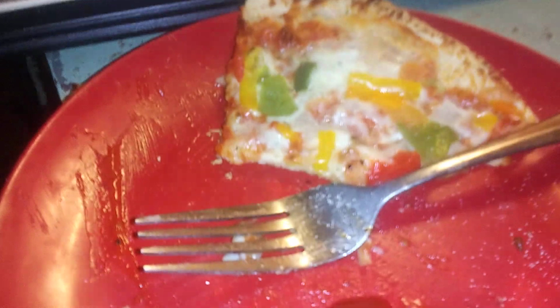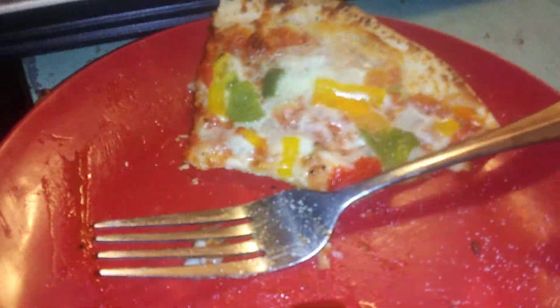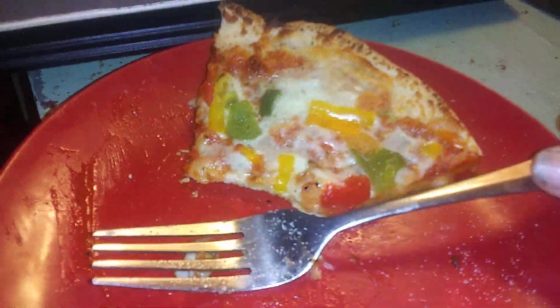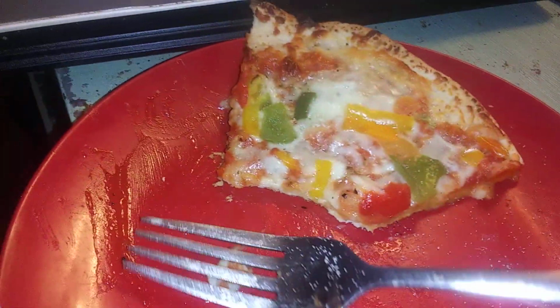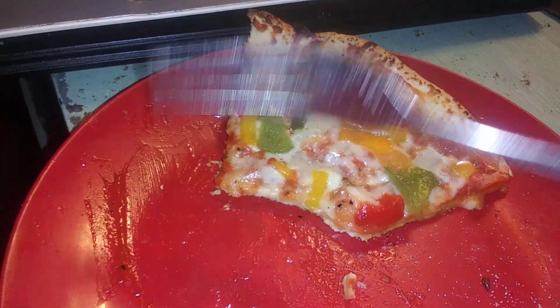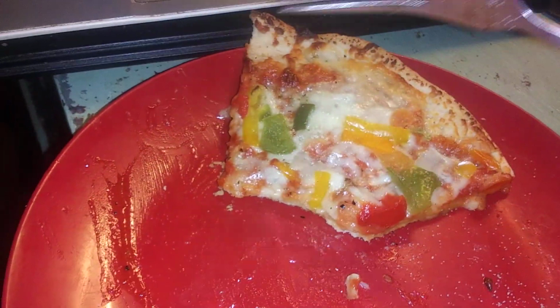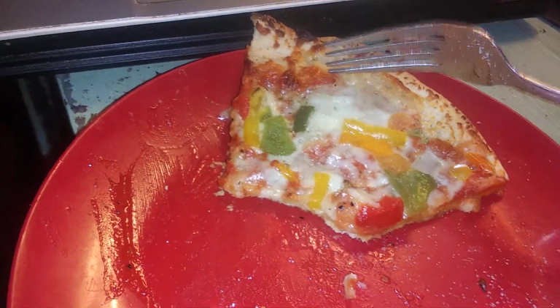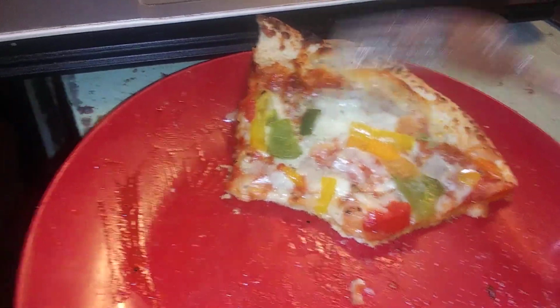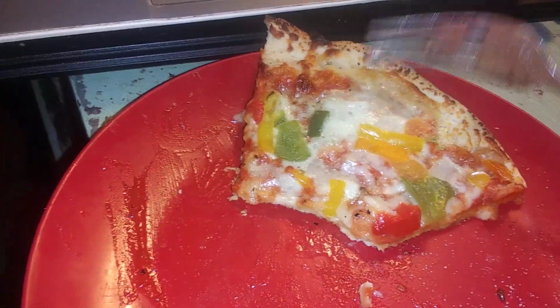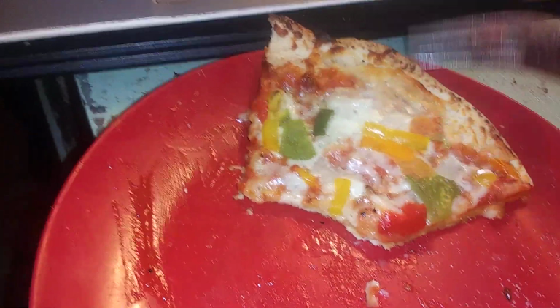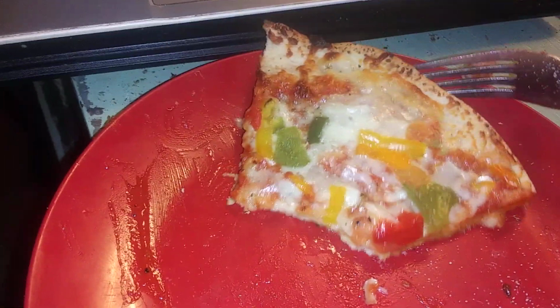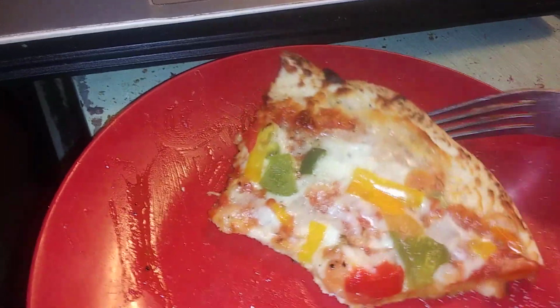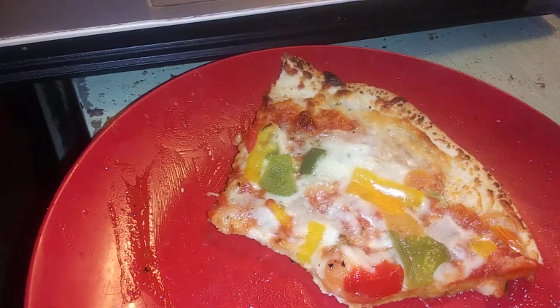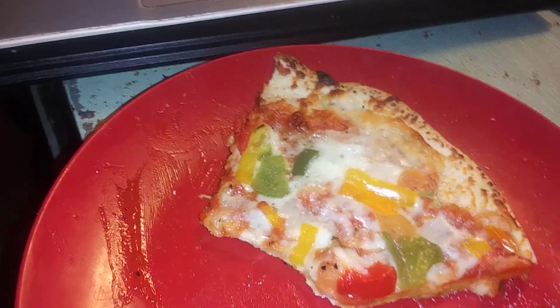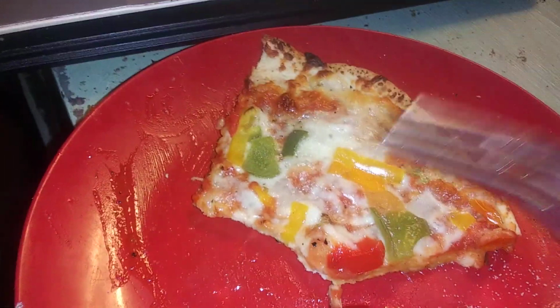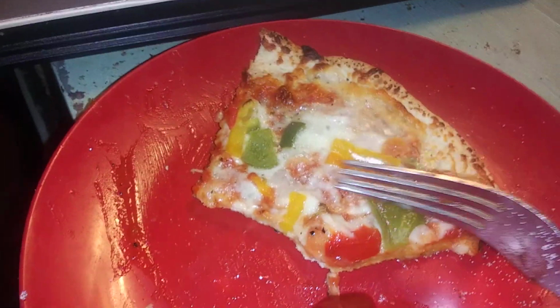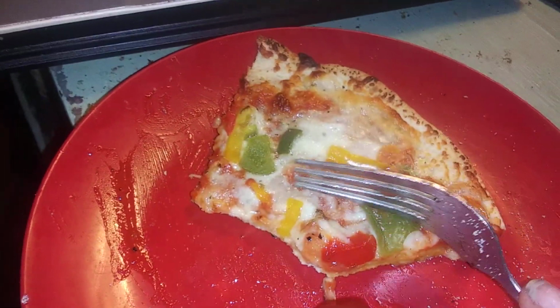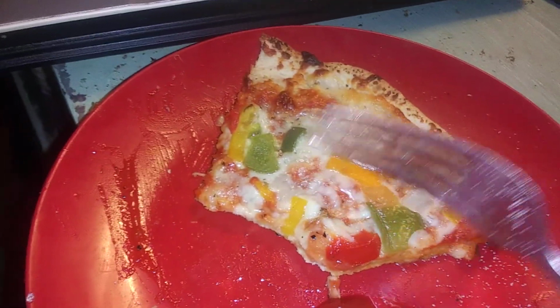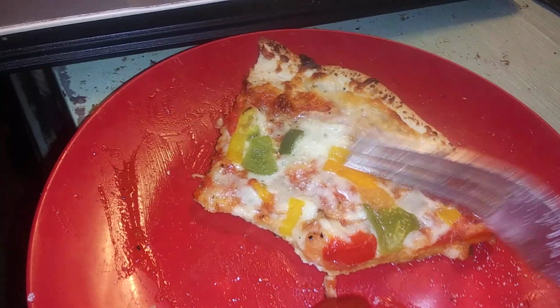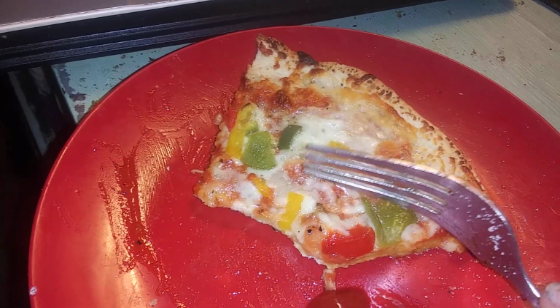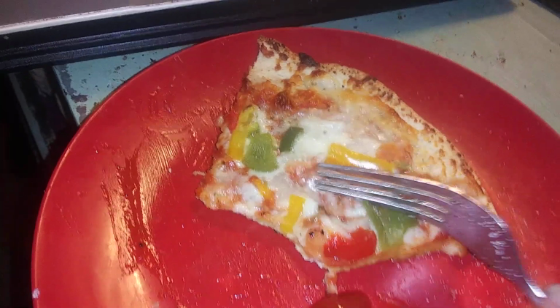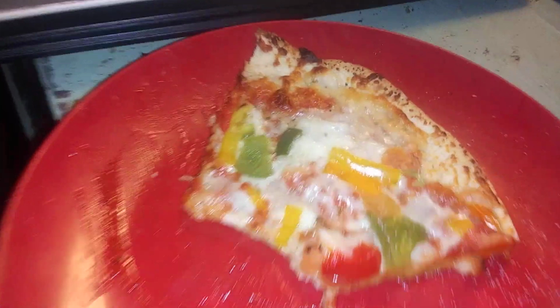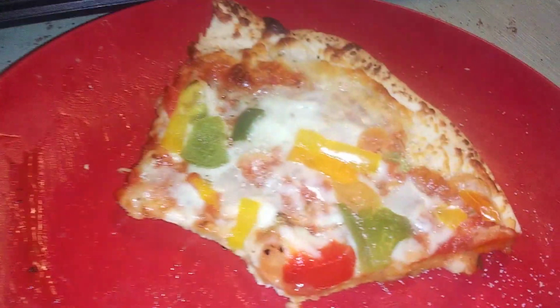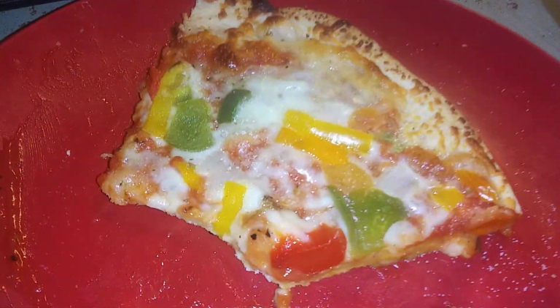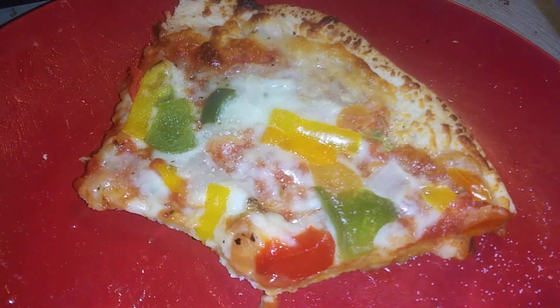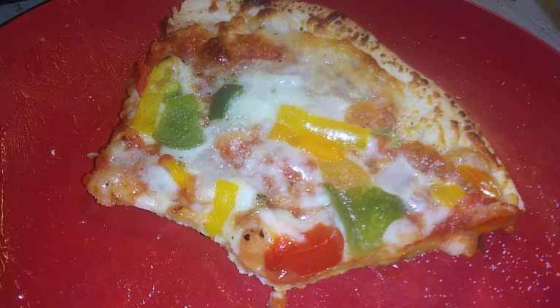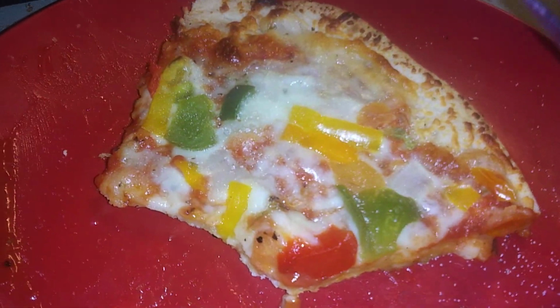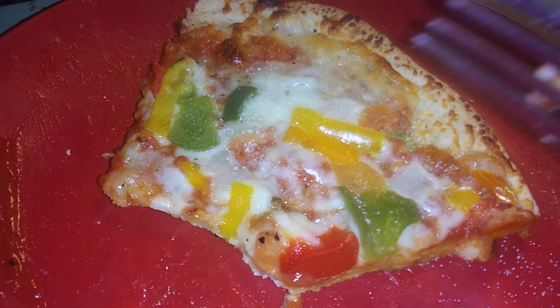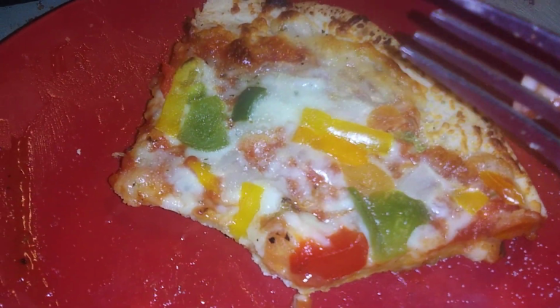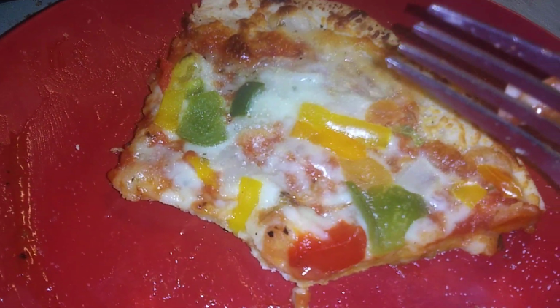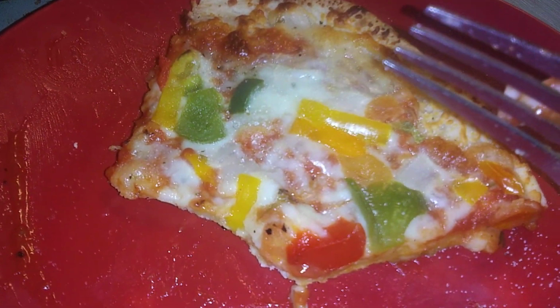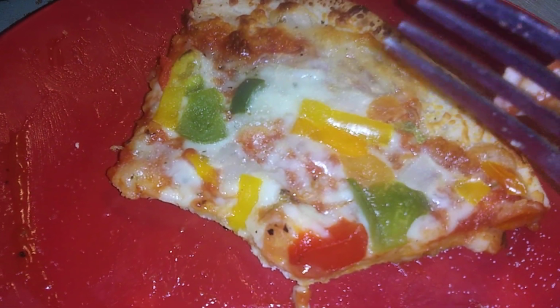Now we have Freschetta thin crust garden veggie pizza — a one-minute review.